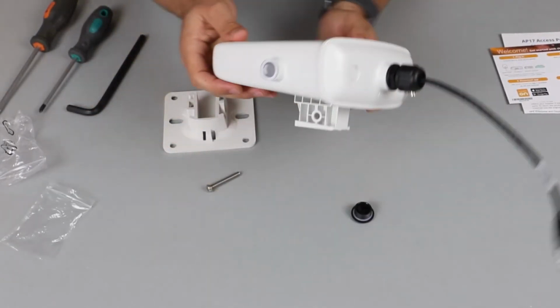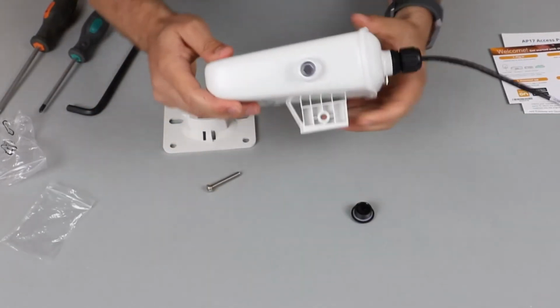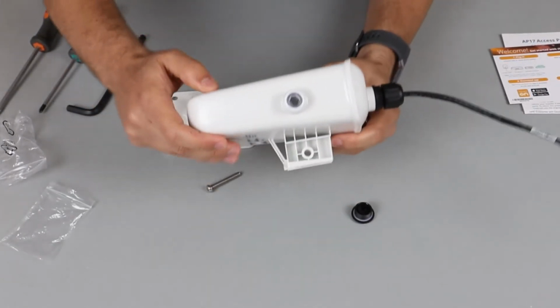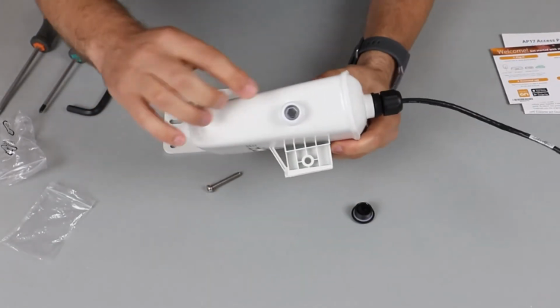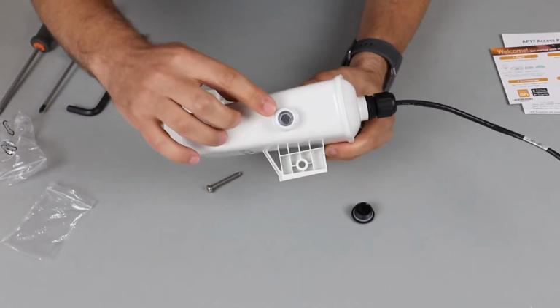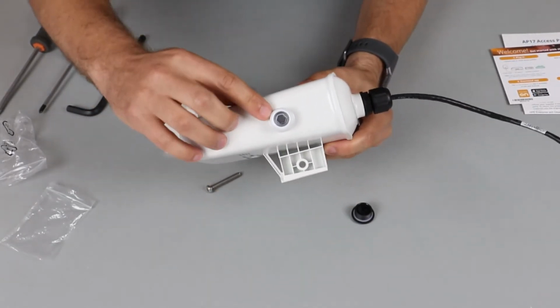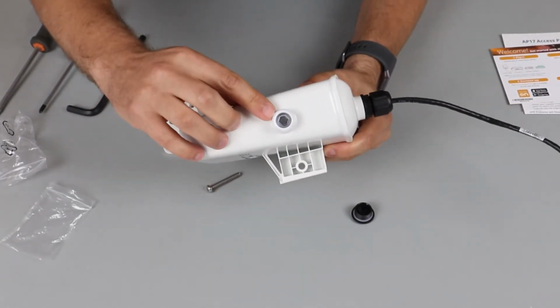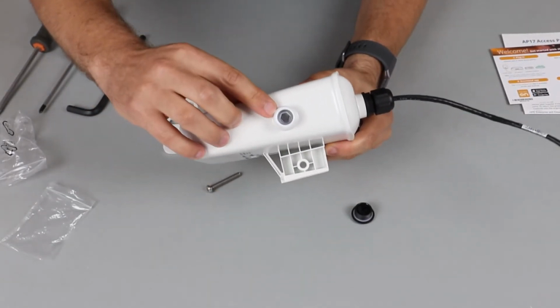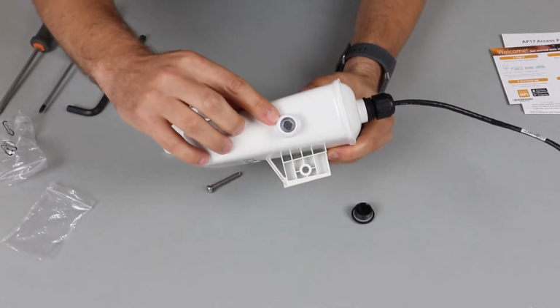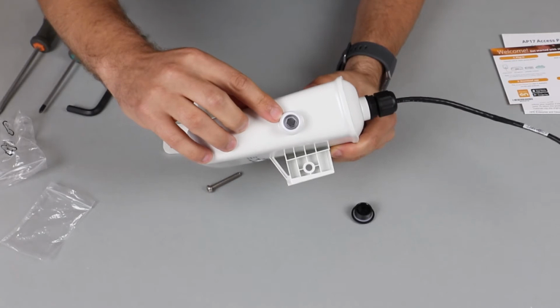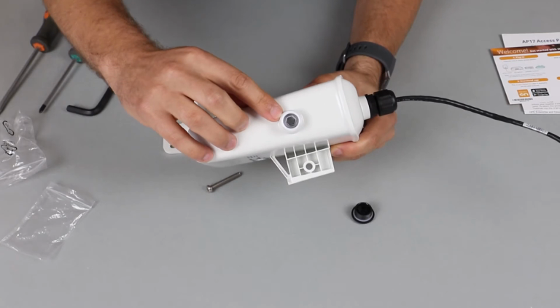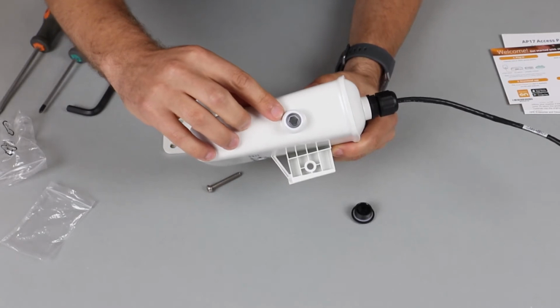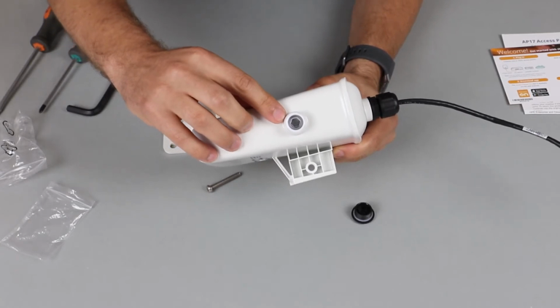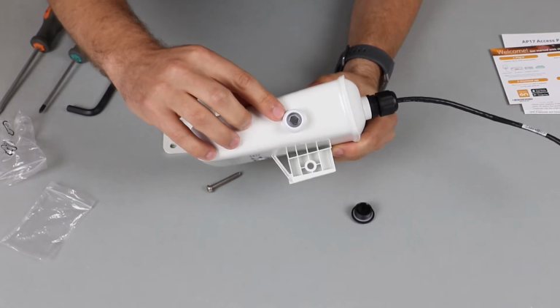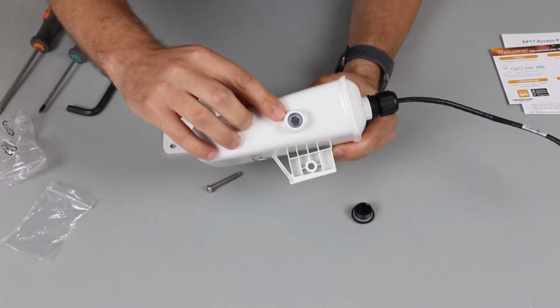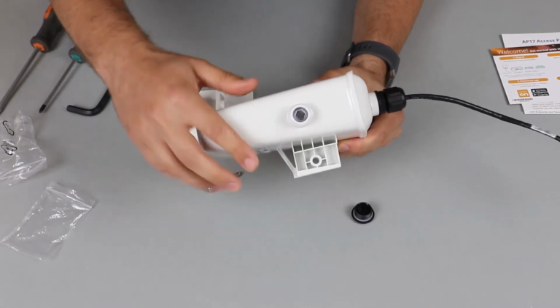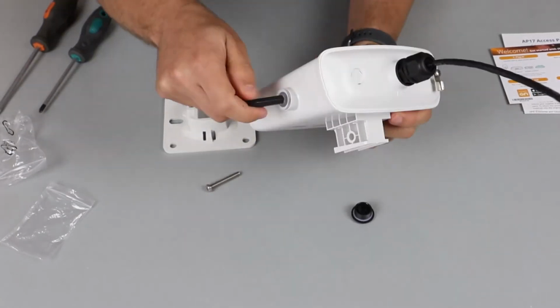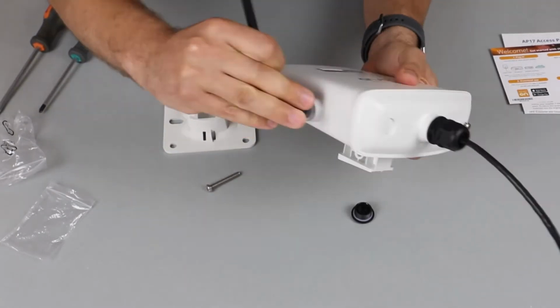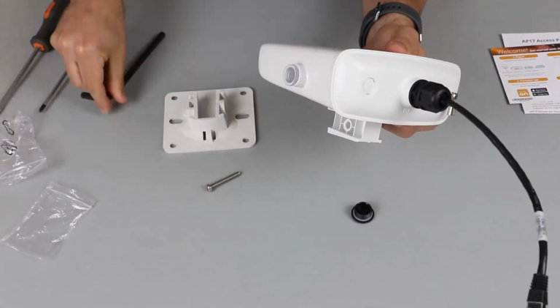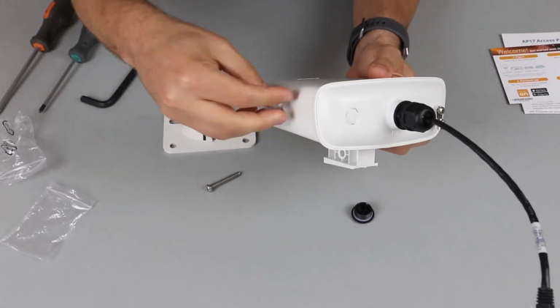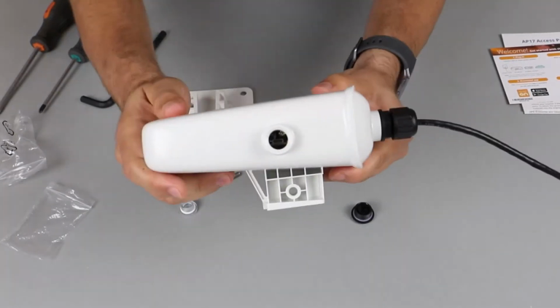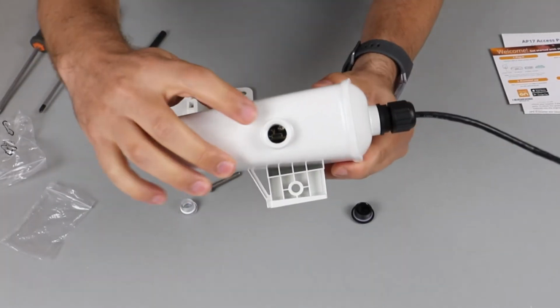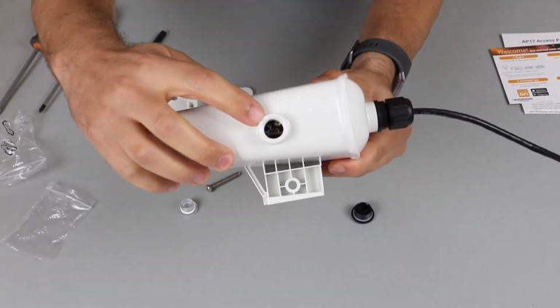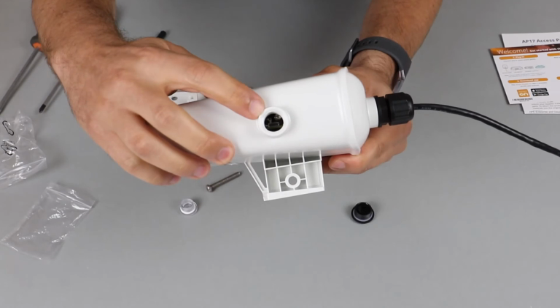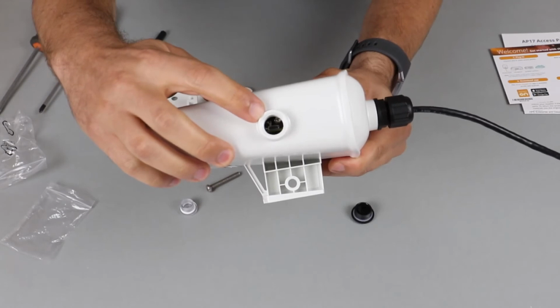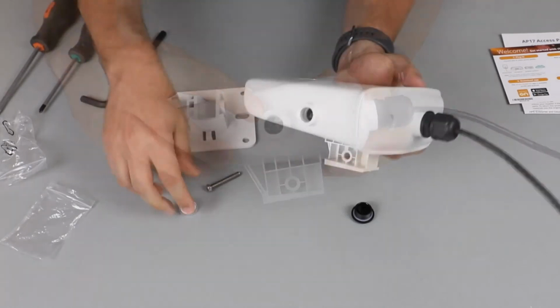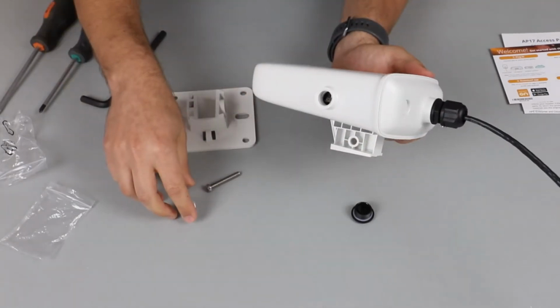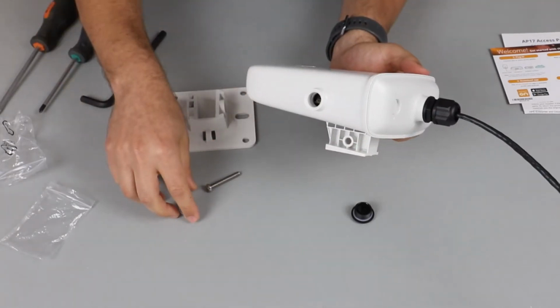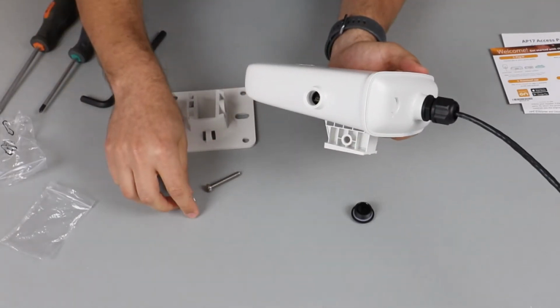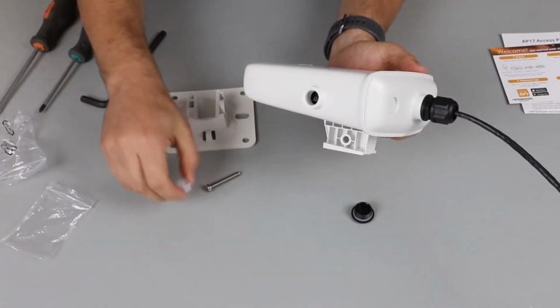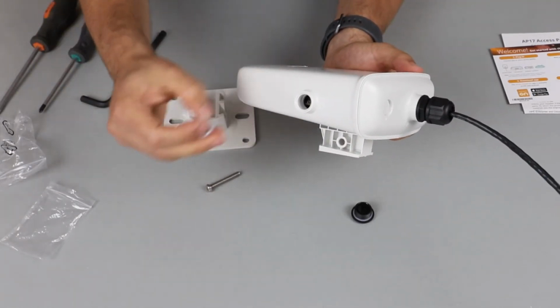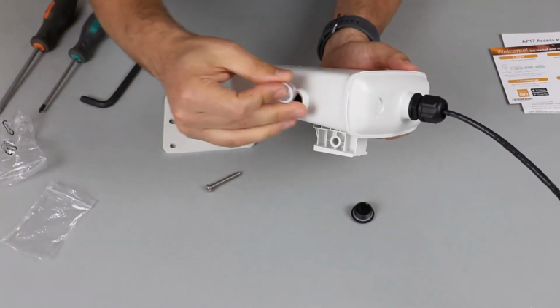If you open the LED cover using a large allen key, you will find your reset button and a console port. Make sure you close this tightly once finished.